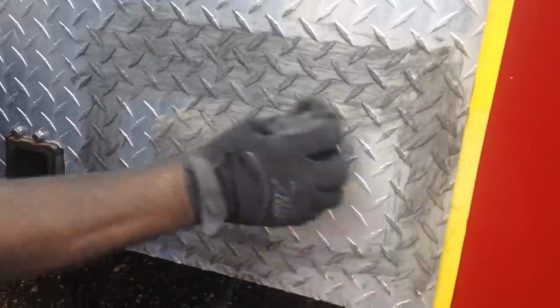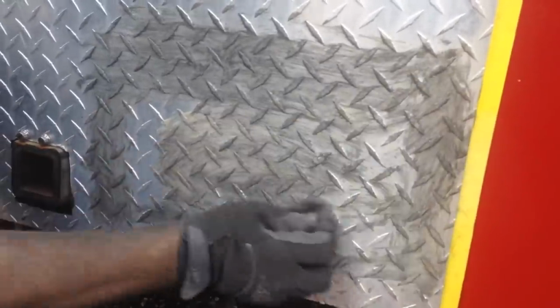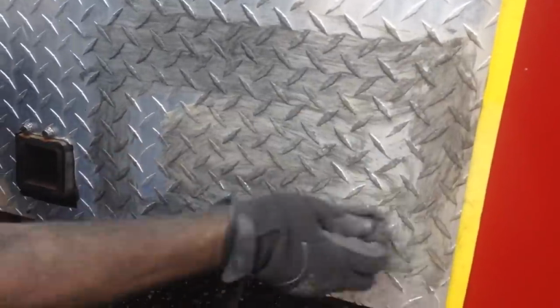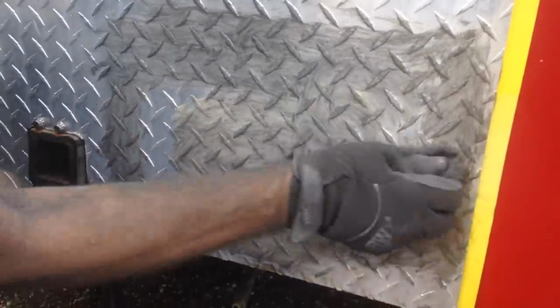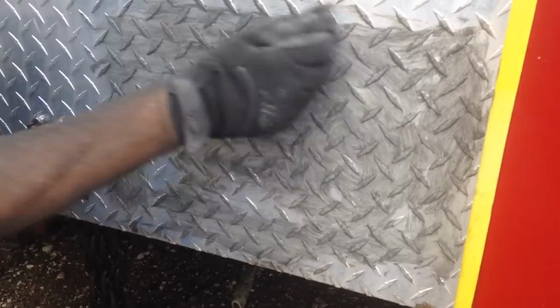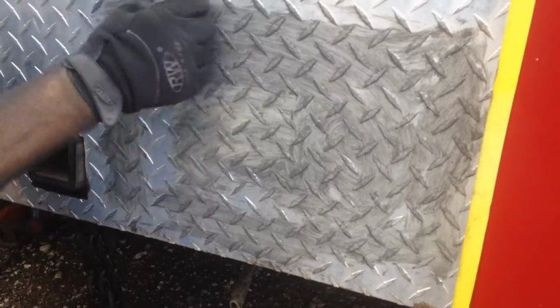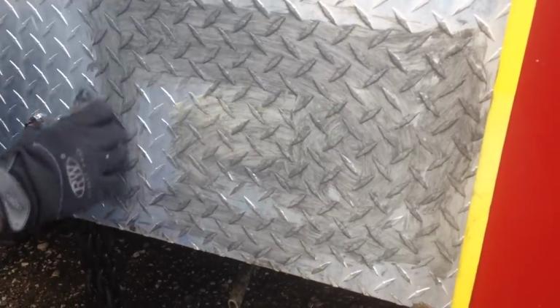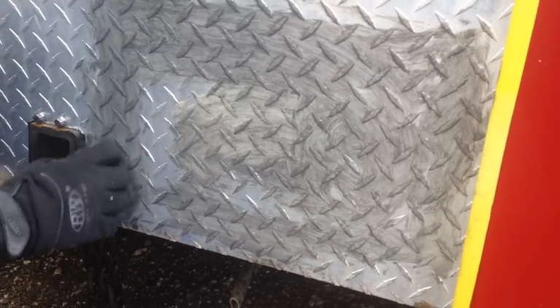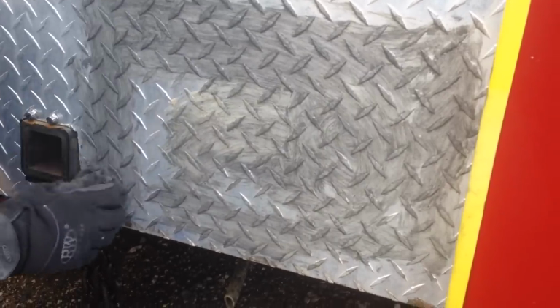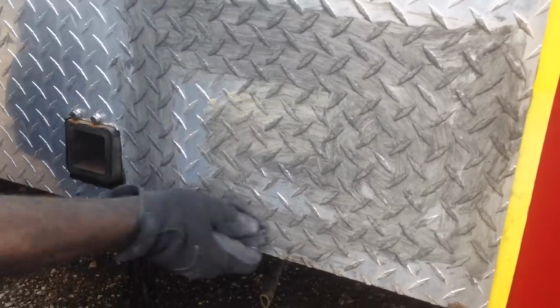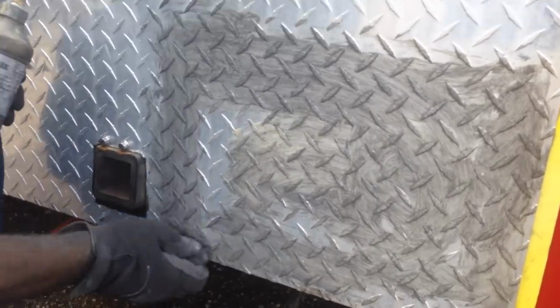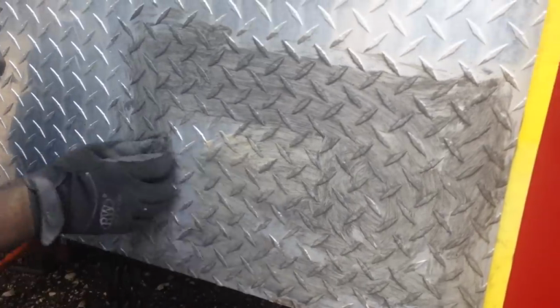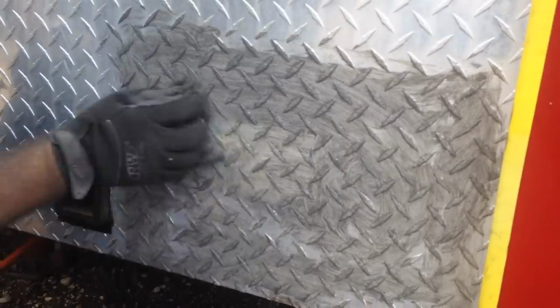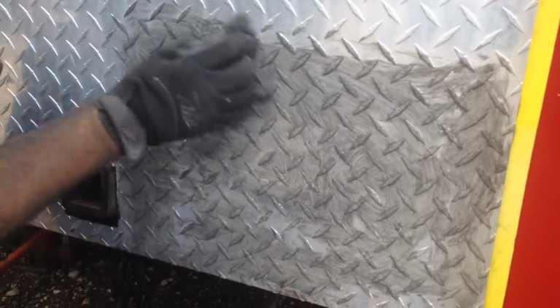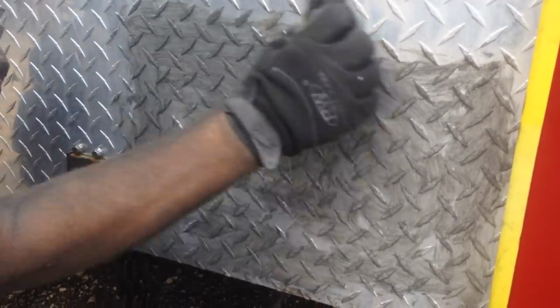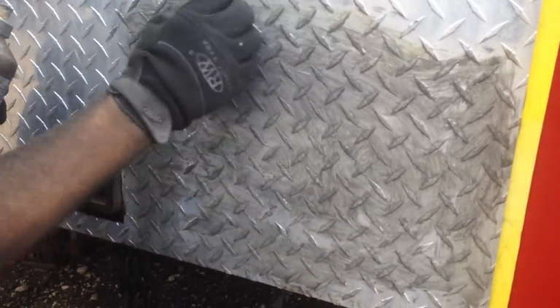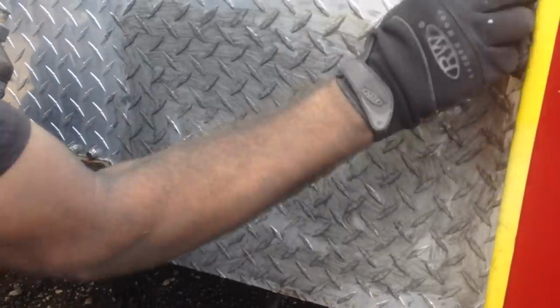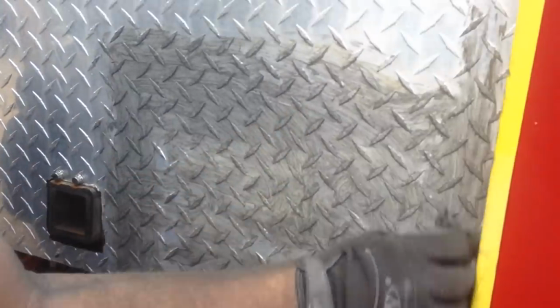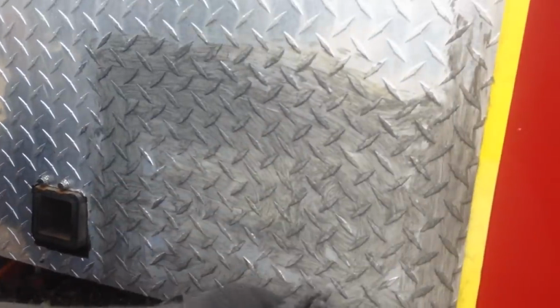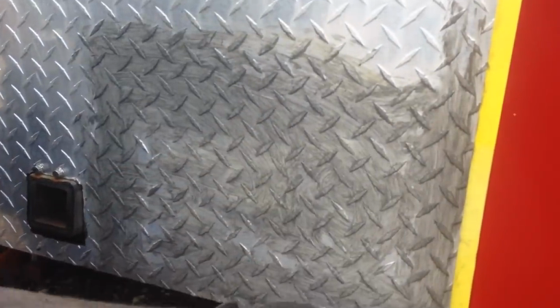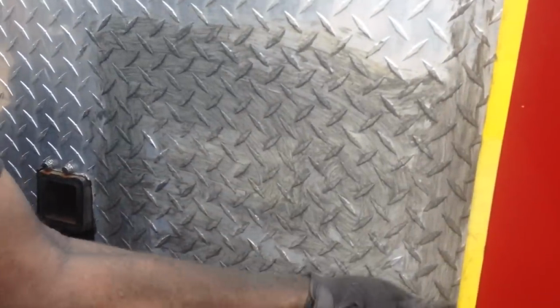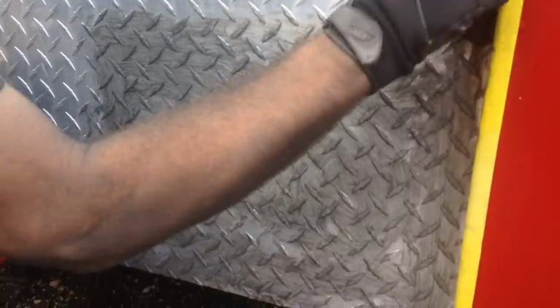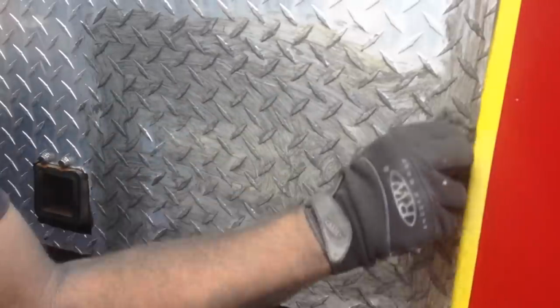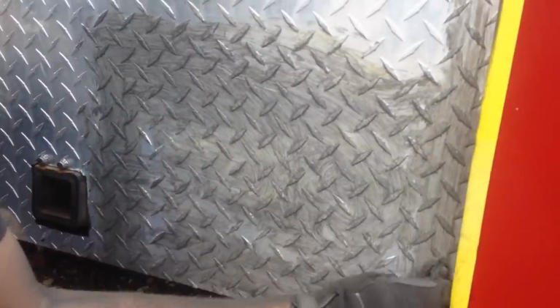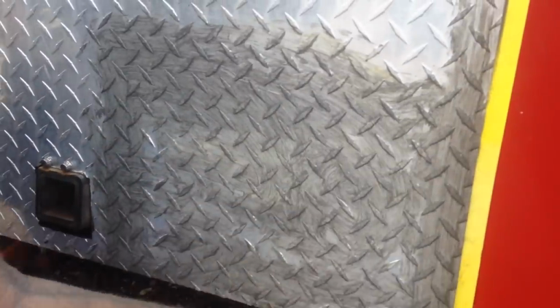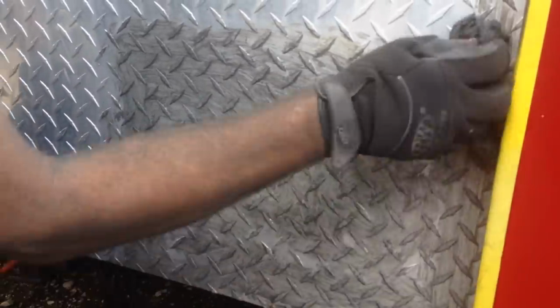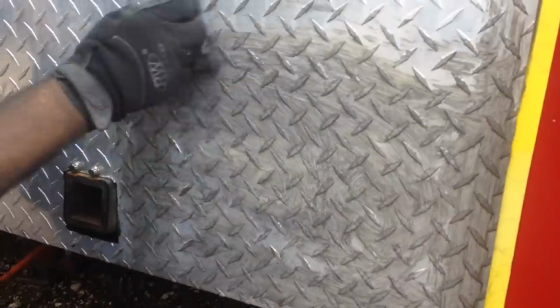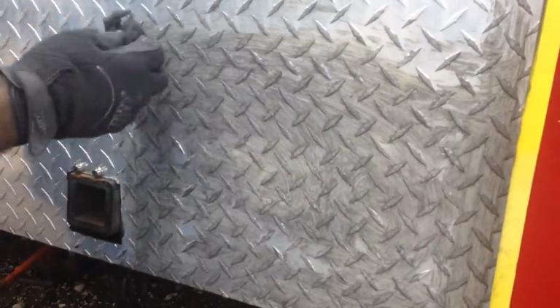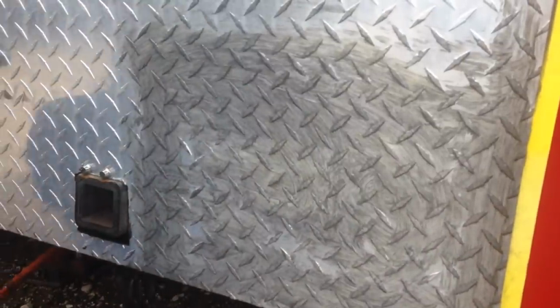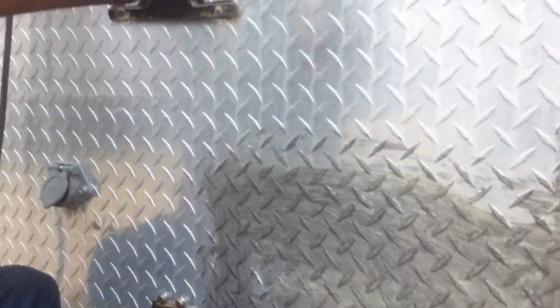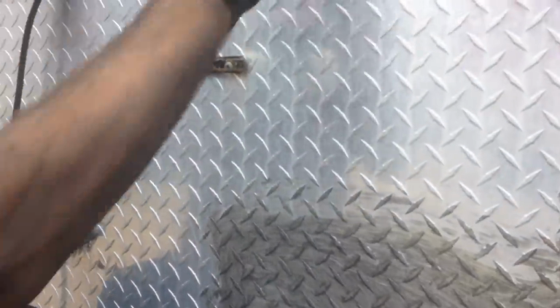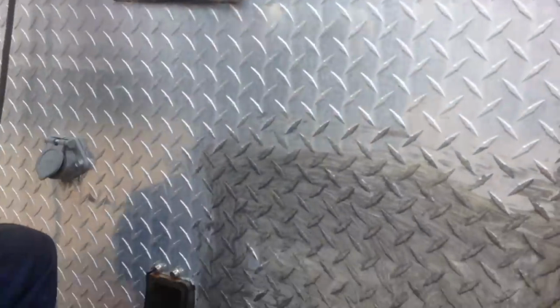You can do like a one-by-one foot area, whatever. Just move it around, get it on there. All that has to do is be on there — you don't want to rub it in too much. Get a lot of that on top.